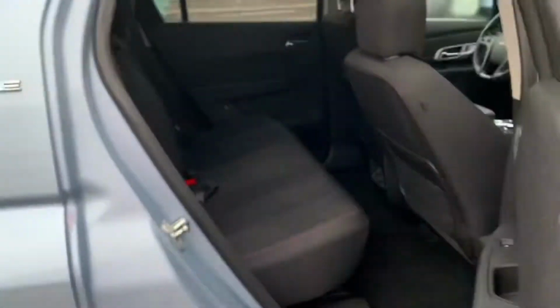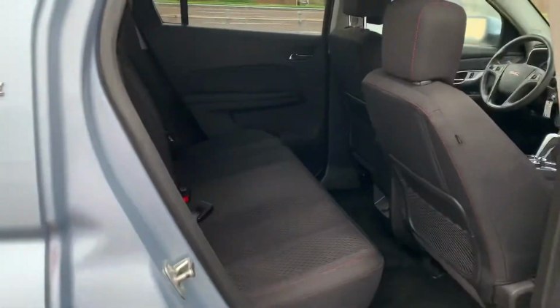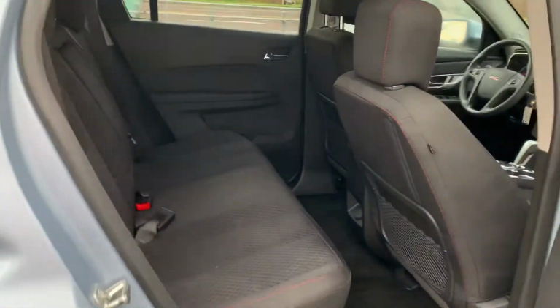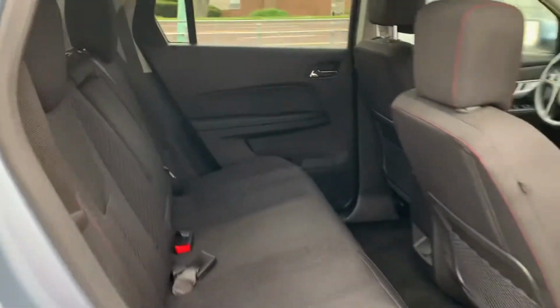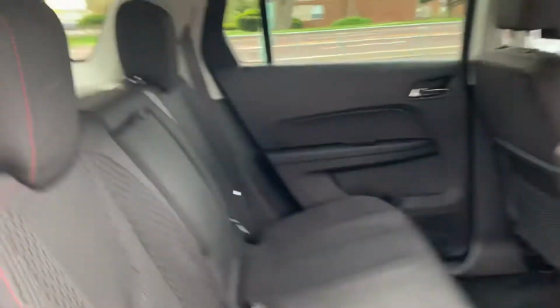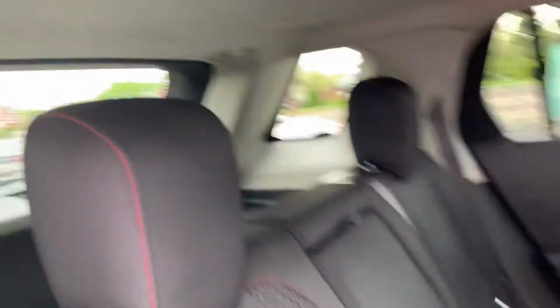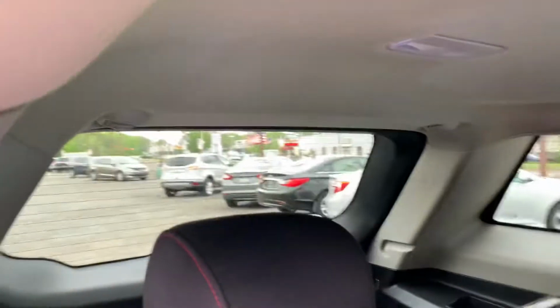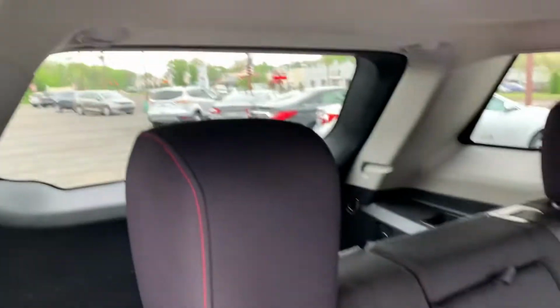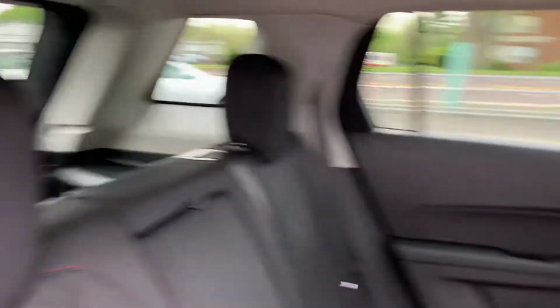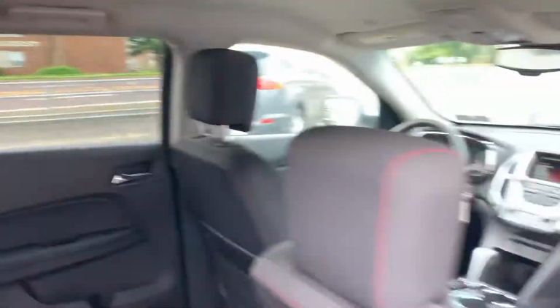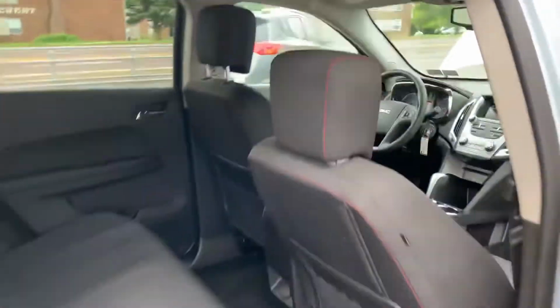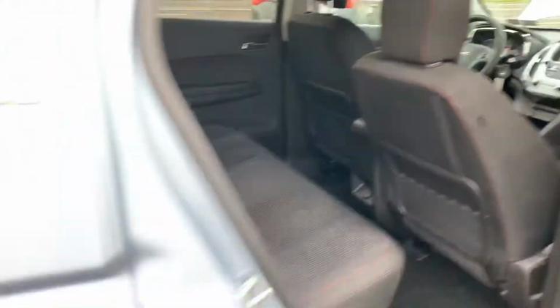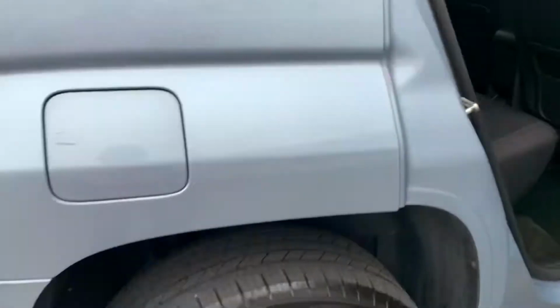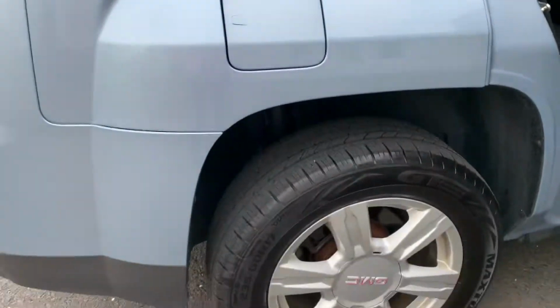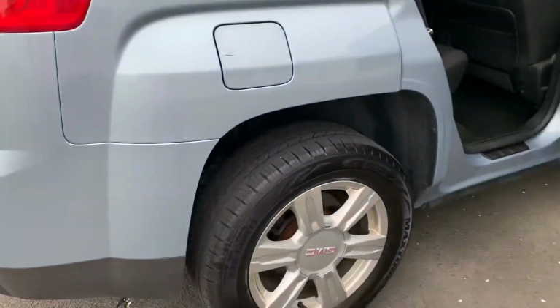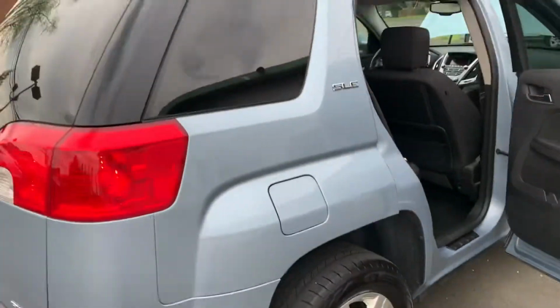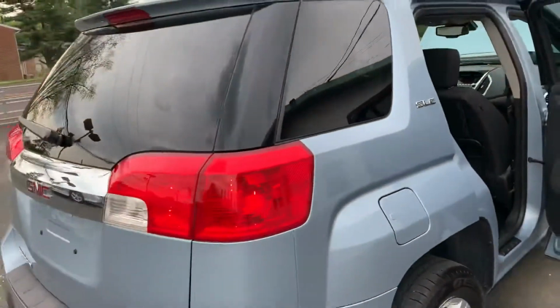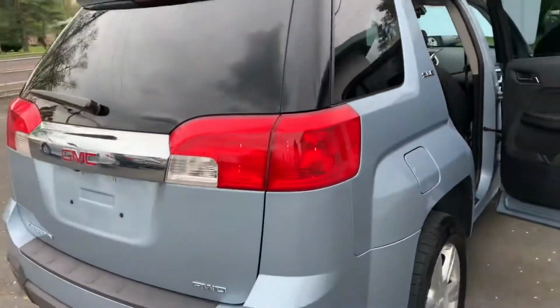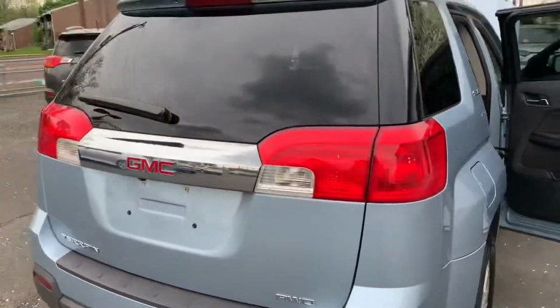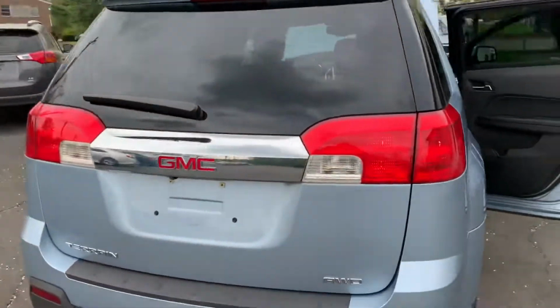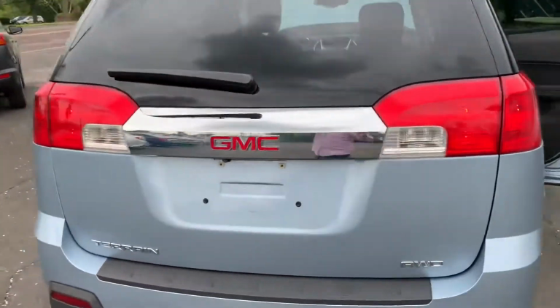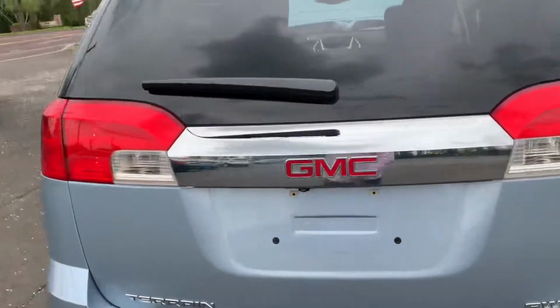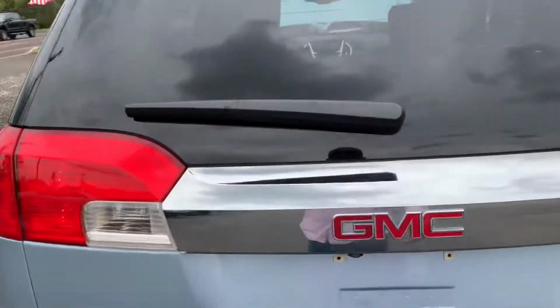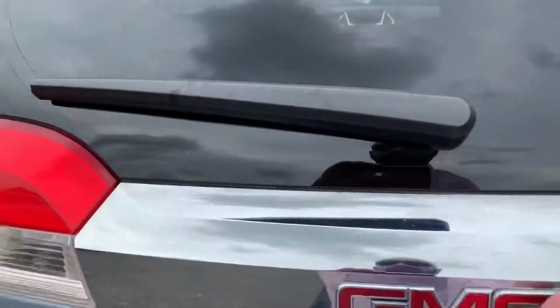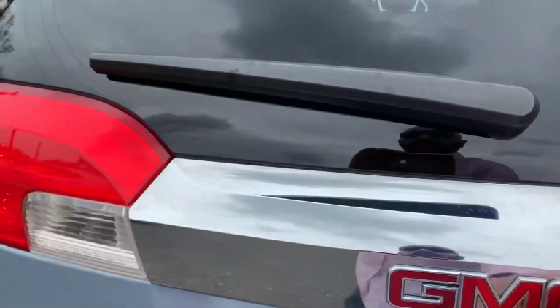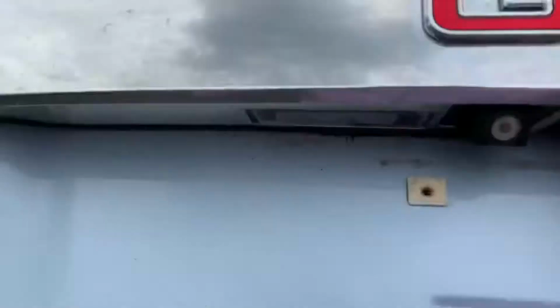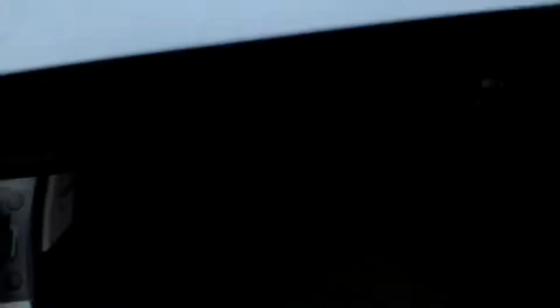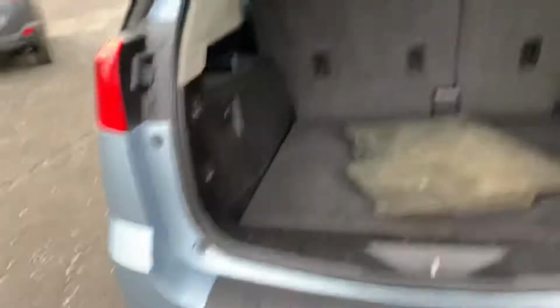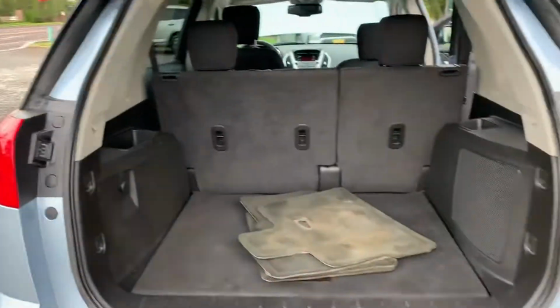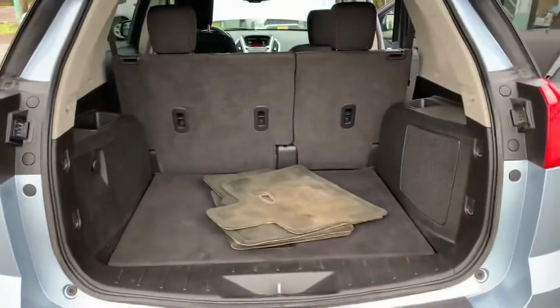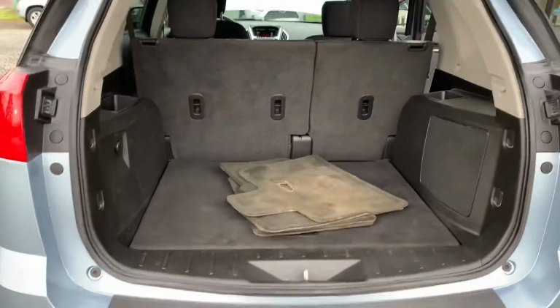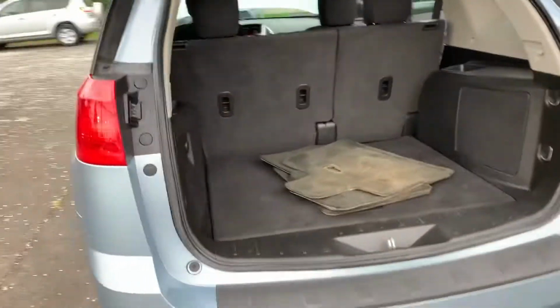Nice and clean, fresh out of the detail shop about 20 minutes ago. Look at this condition — beautiful. Got the baby blue exterior paint, rear camera, nice big open trunk.